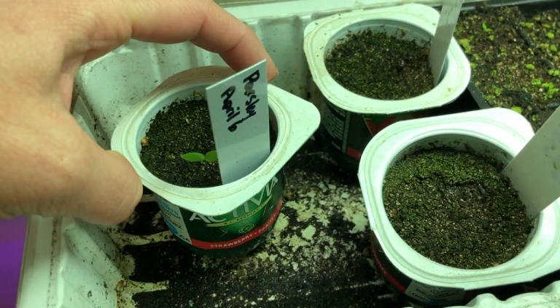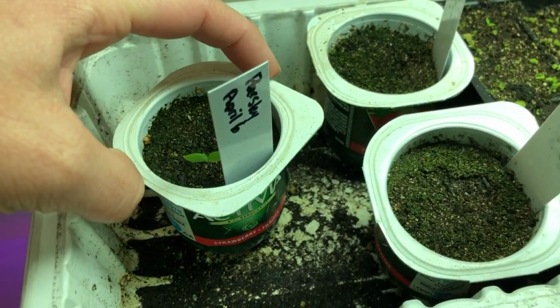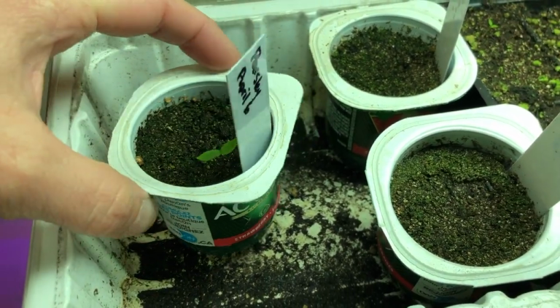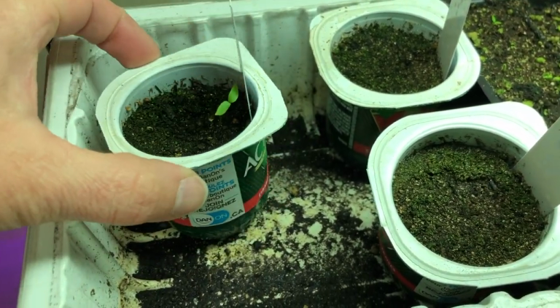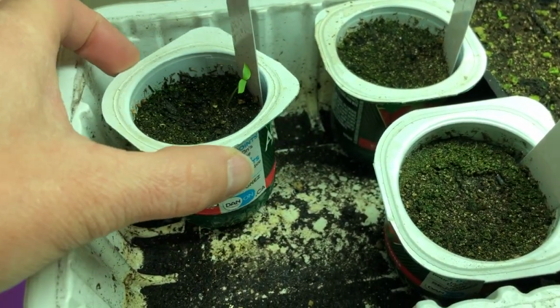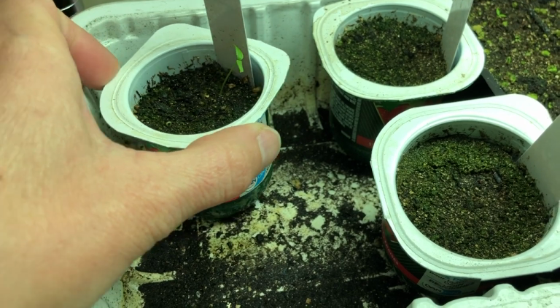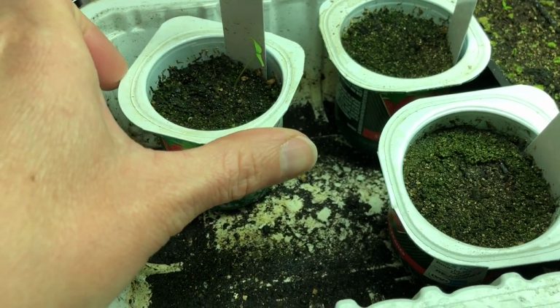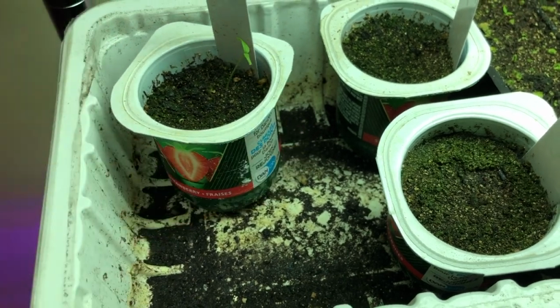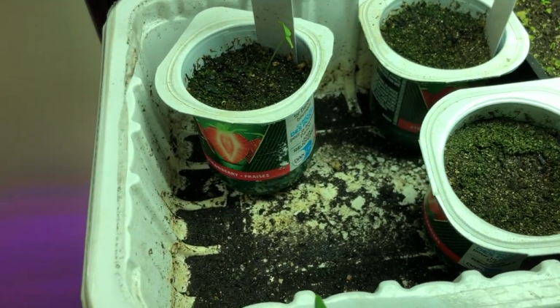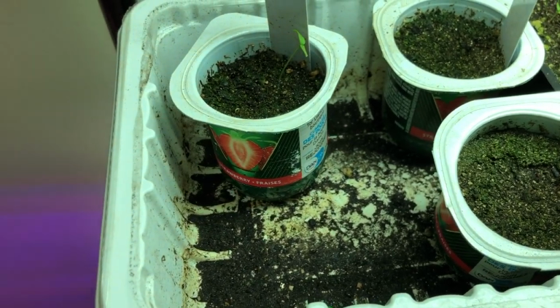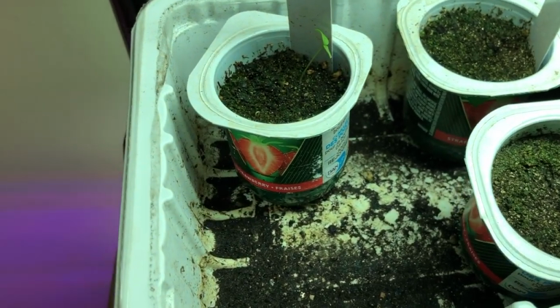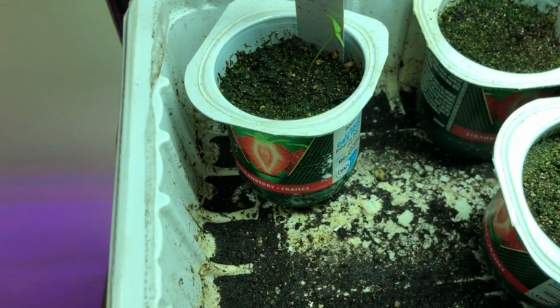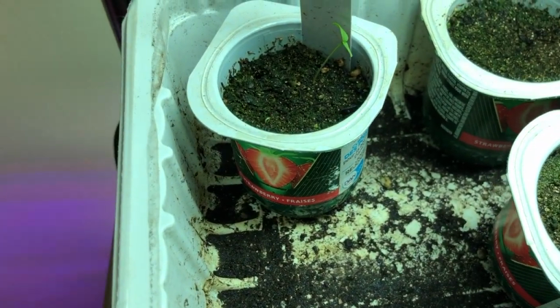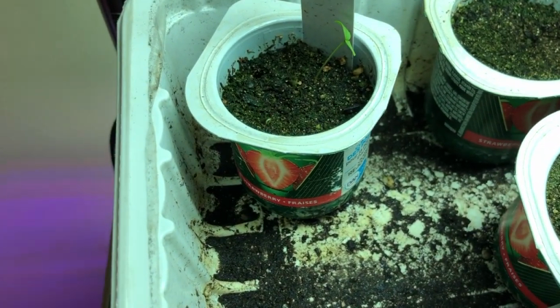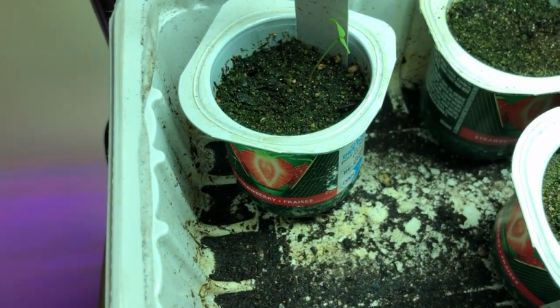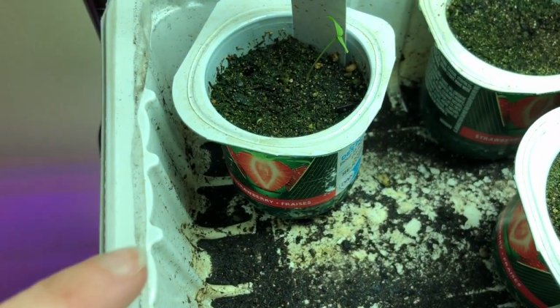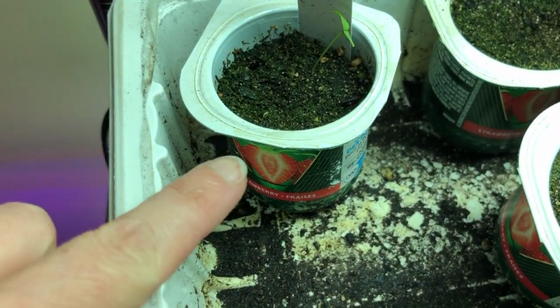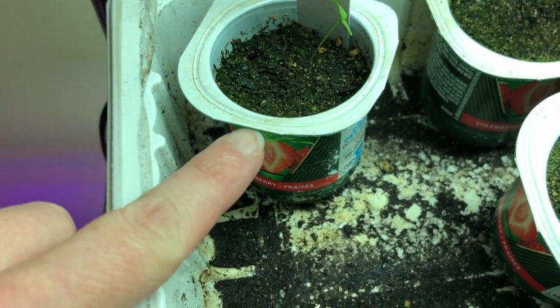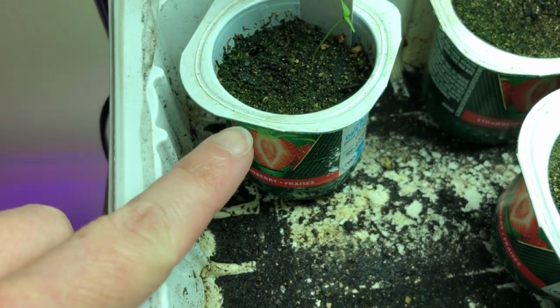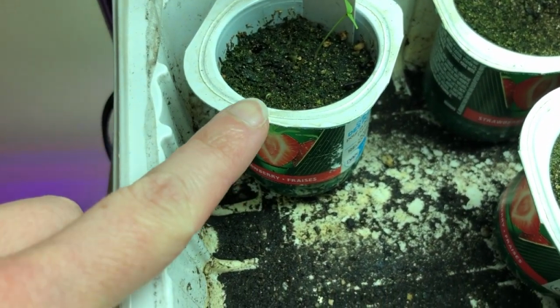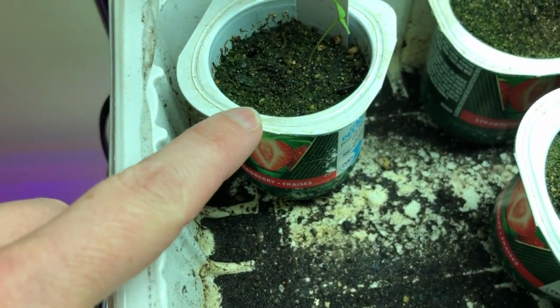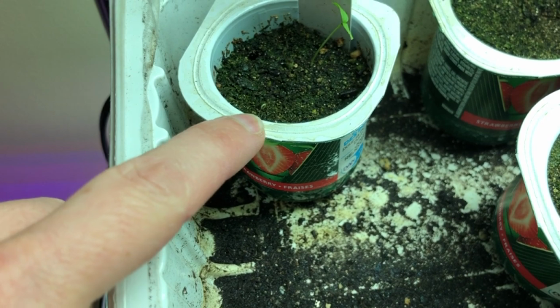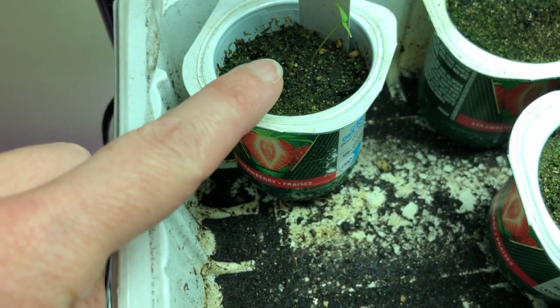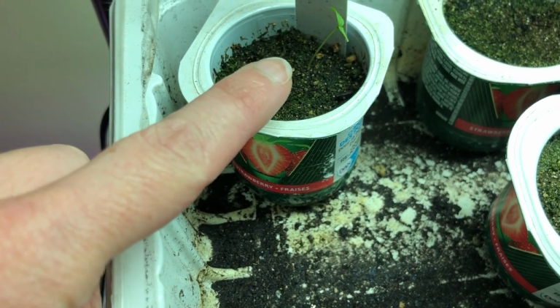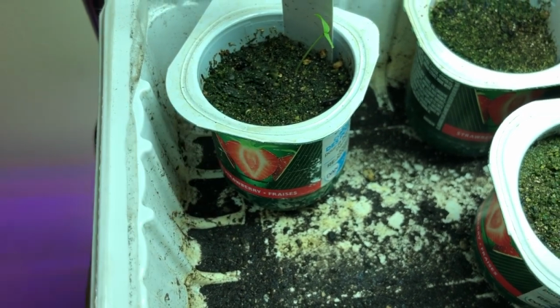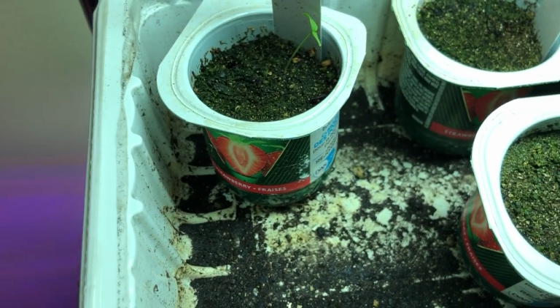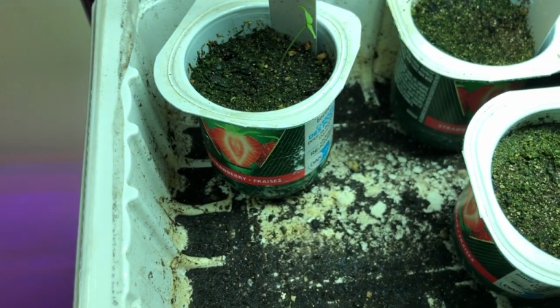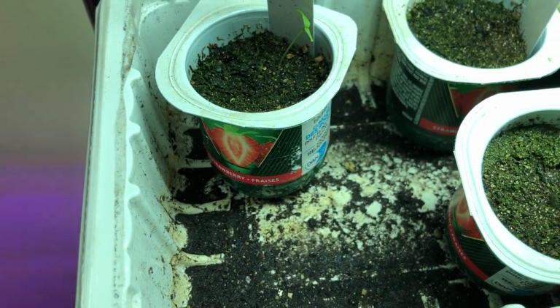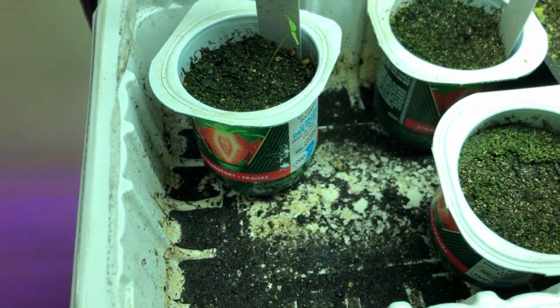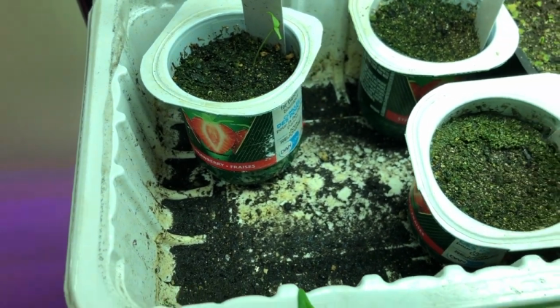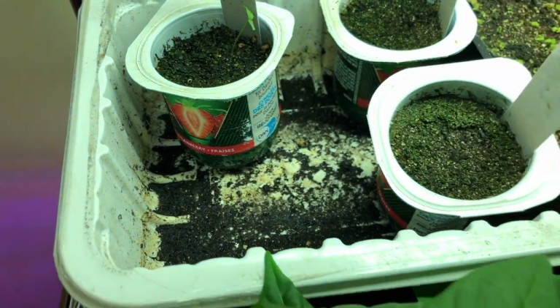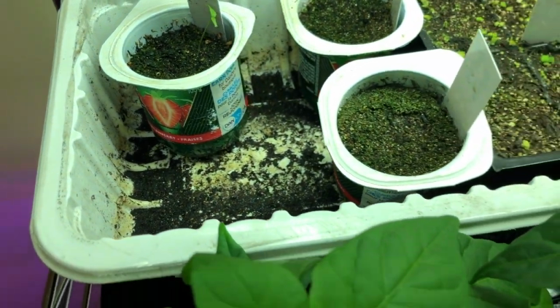And that's some parsley - you can see that April 6th tag; parsley takes forever. You can see one just starting to come out here and then that other one. There's a few seeds in there, I'll probably get more yet.